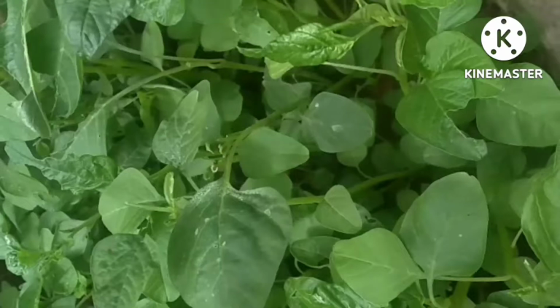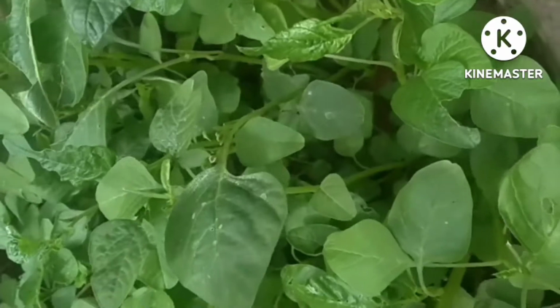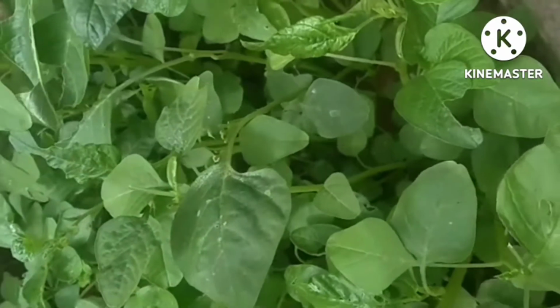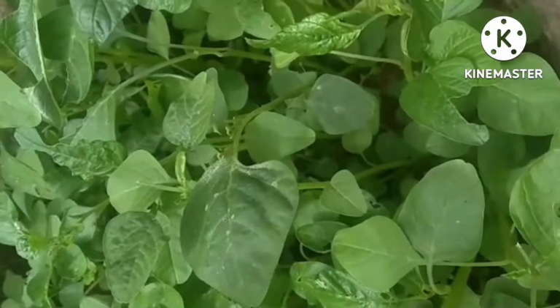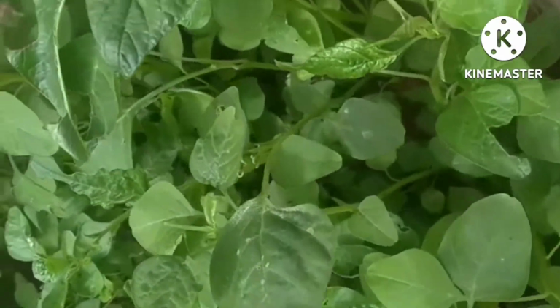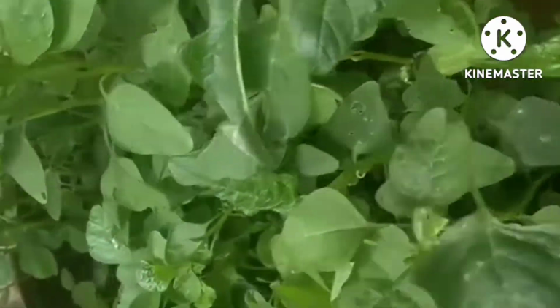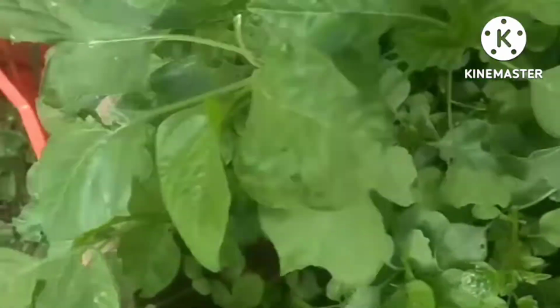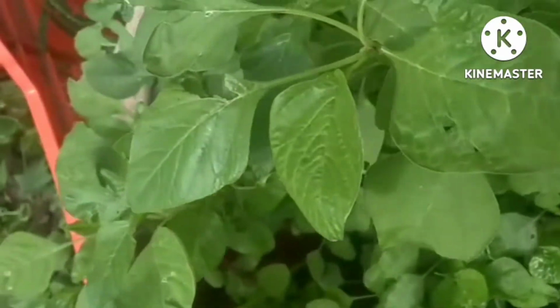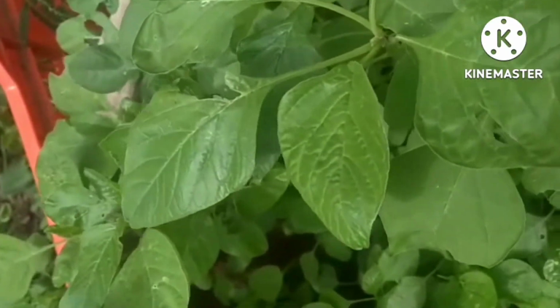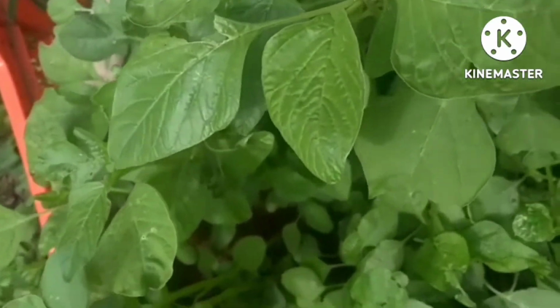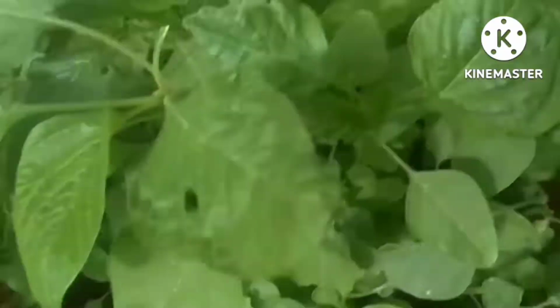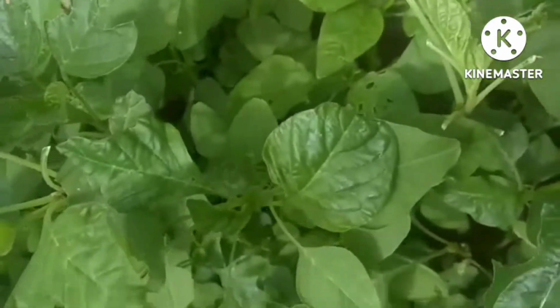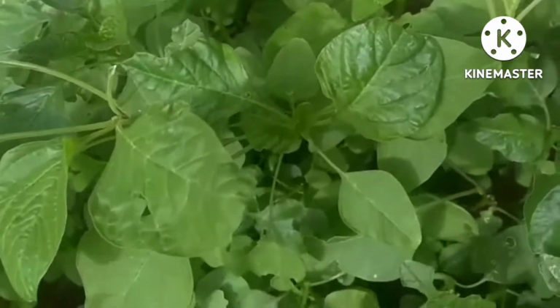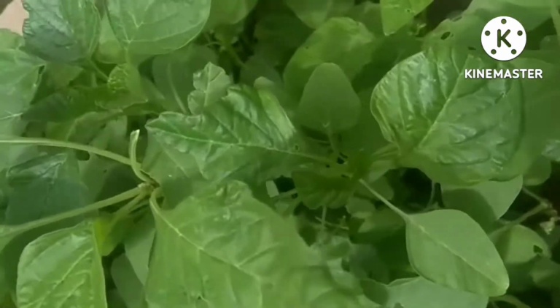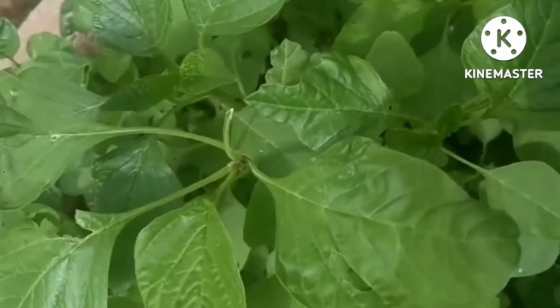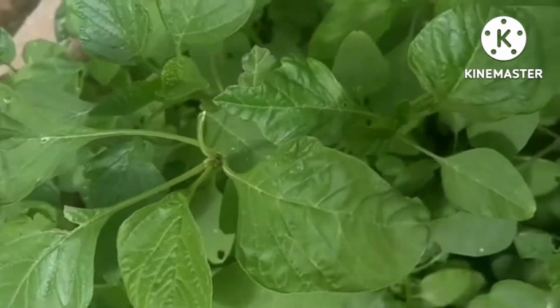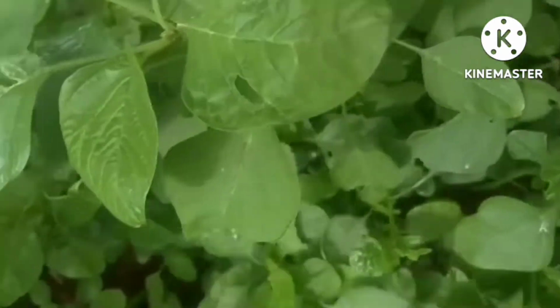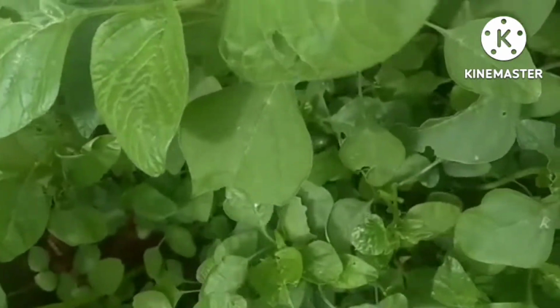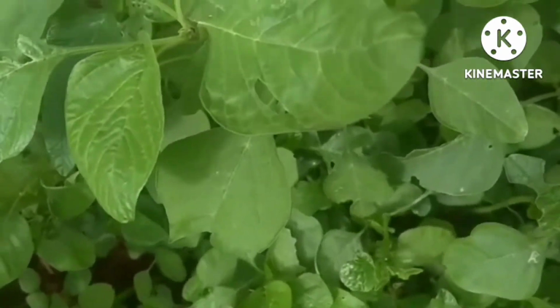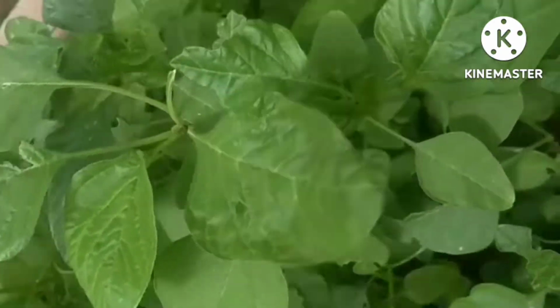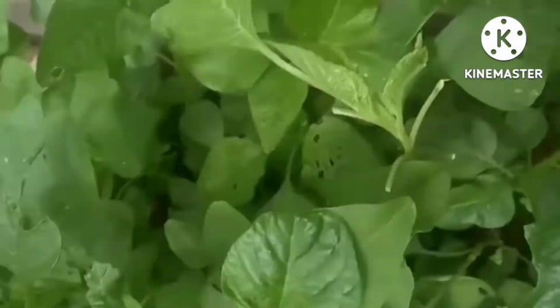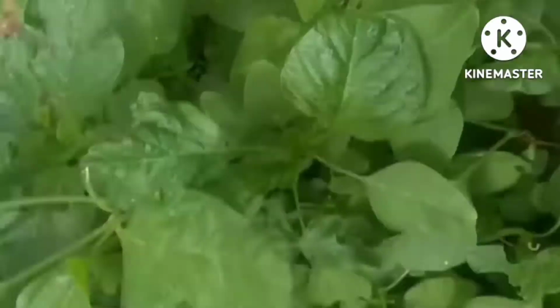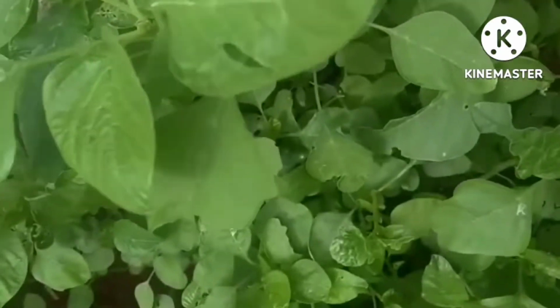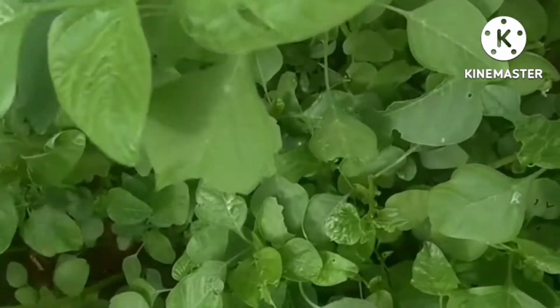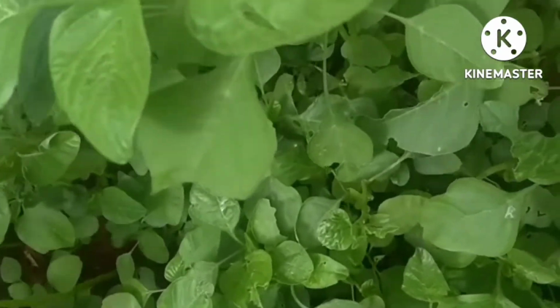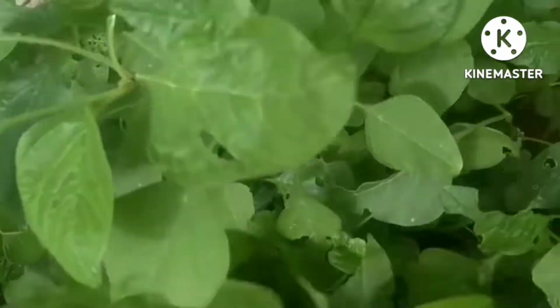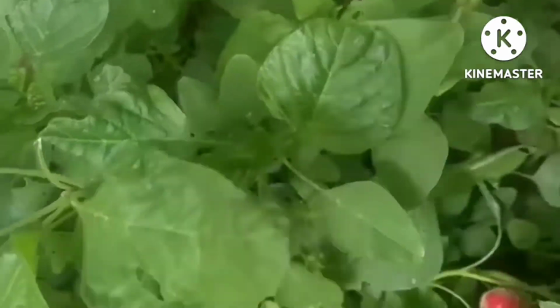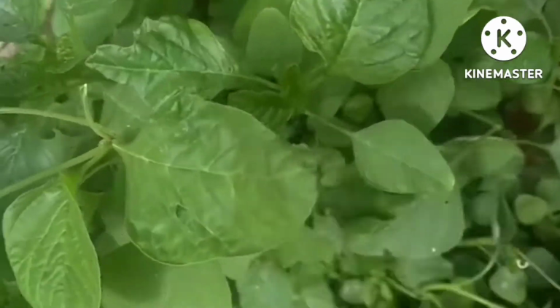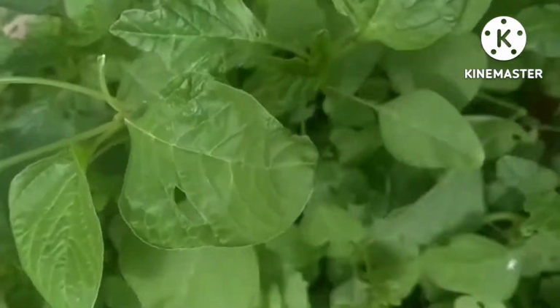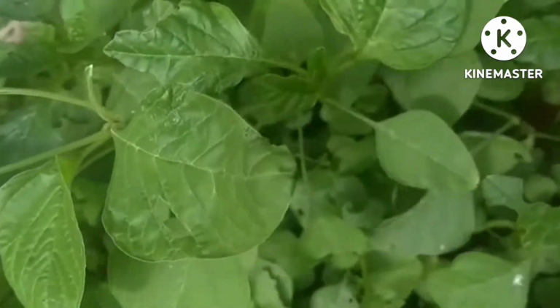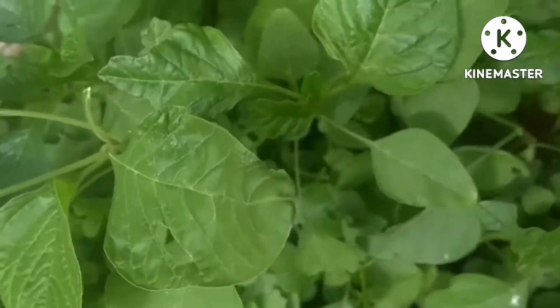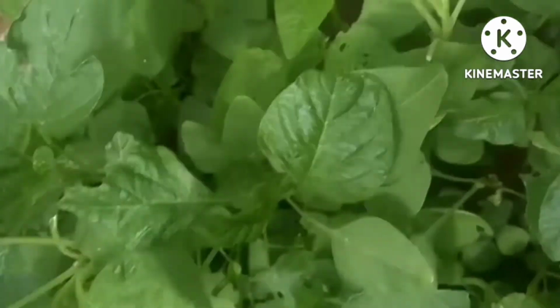Hello everyone. Welcome to Organic Plantation. My name is Rosner Miko. We have a harvest from 22 to 30 years ago.